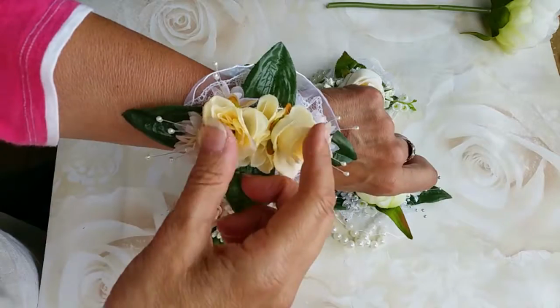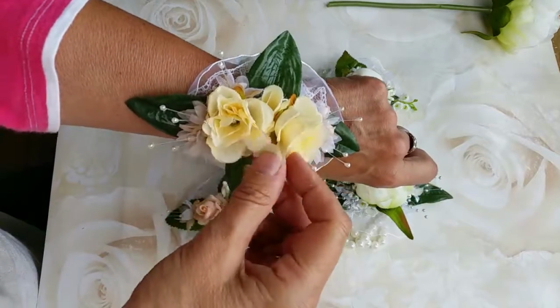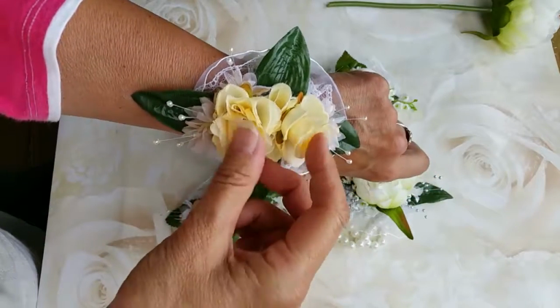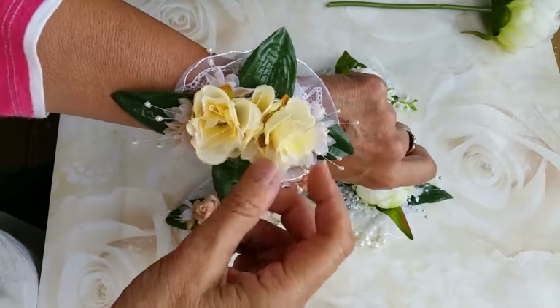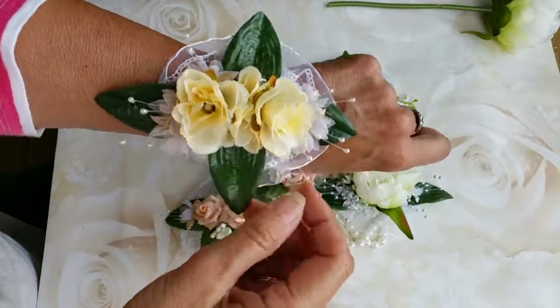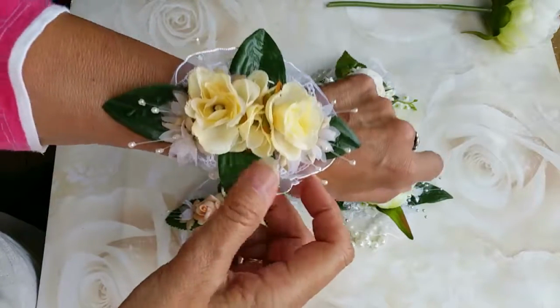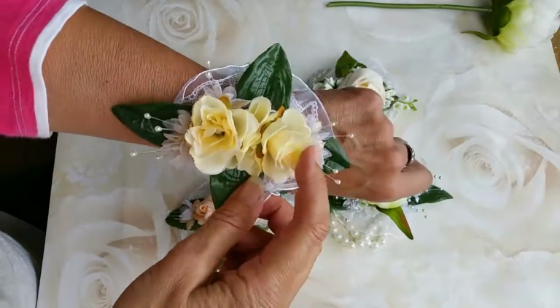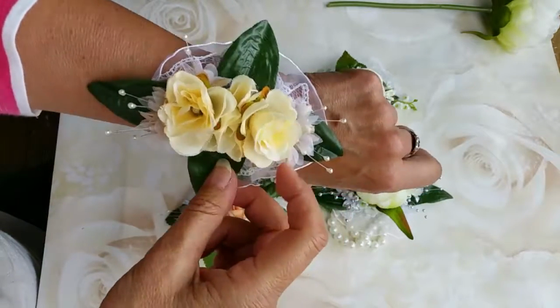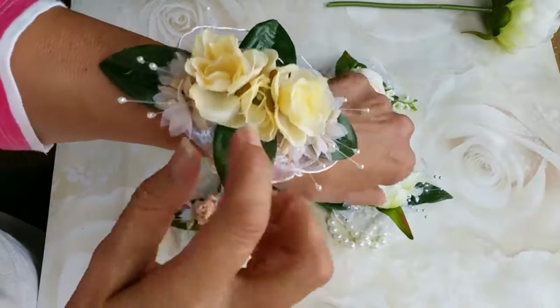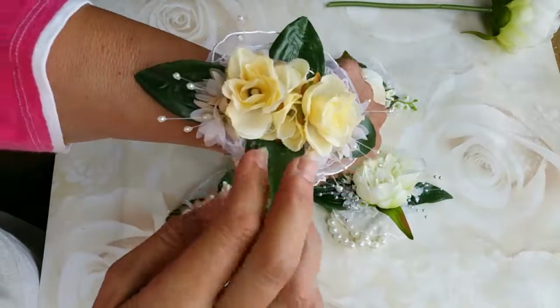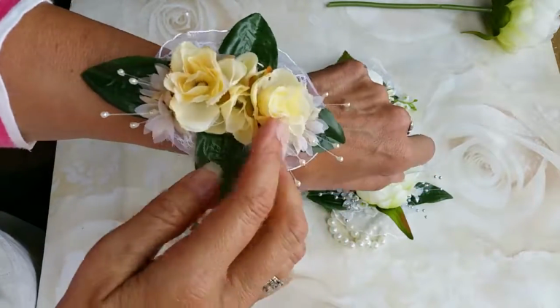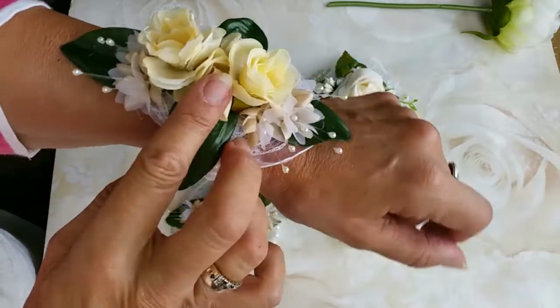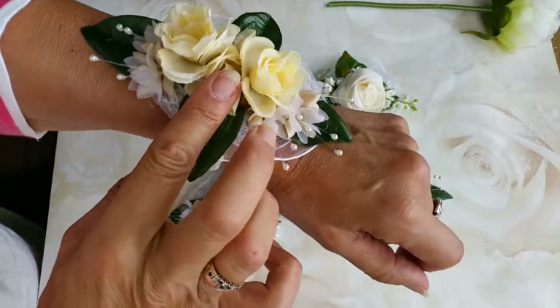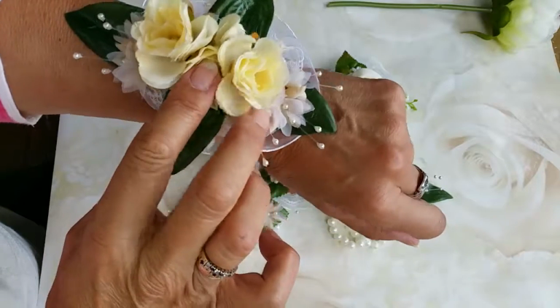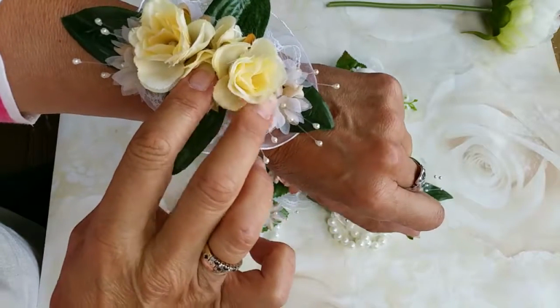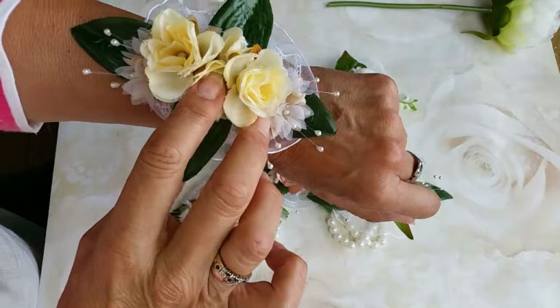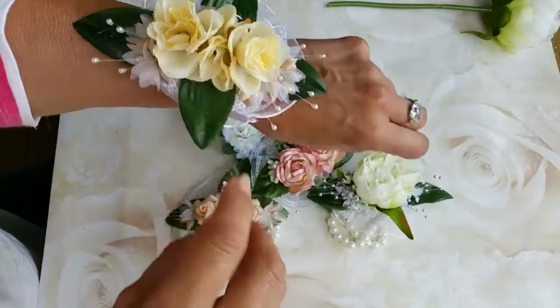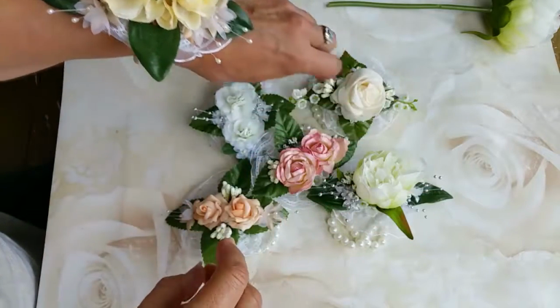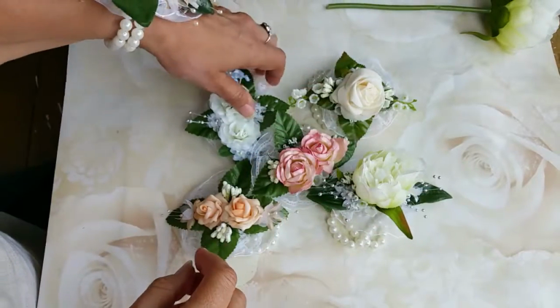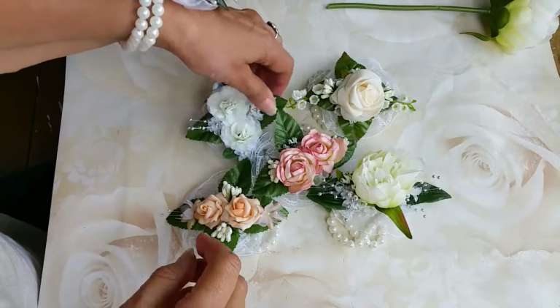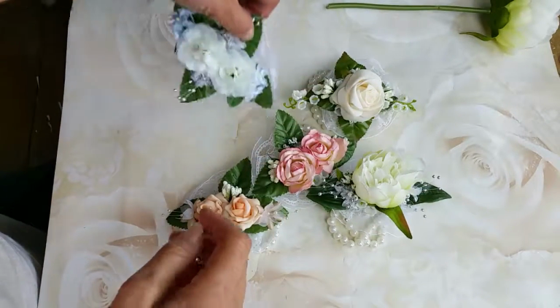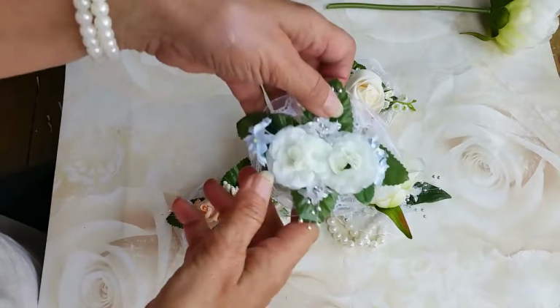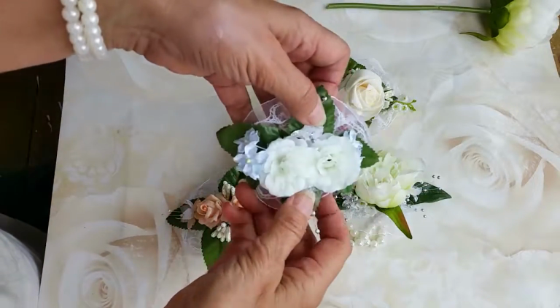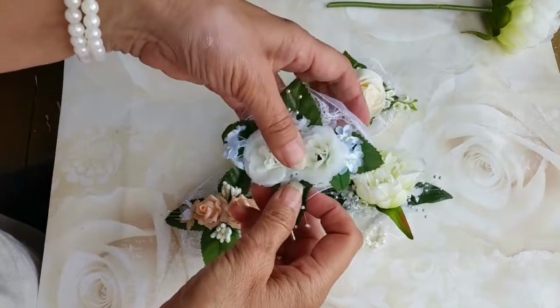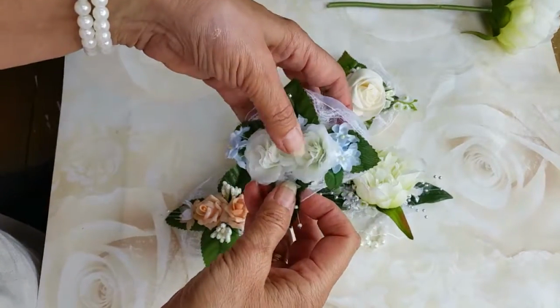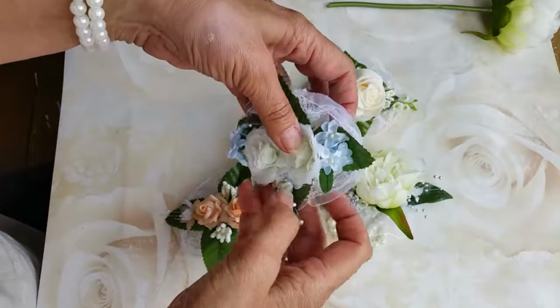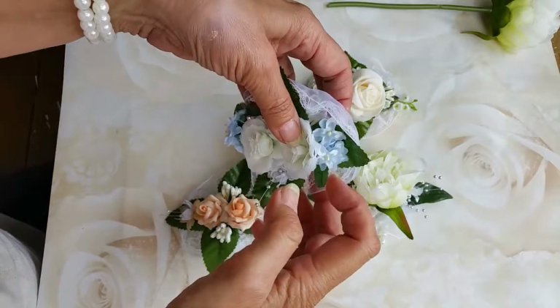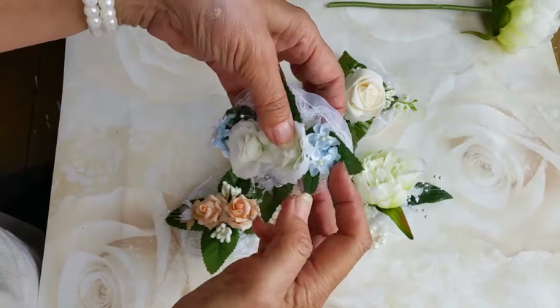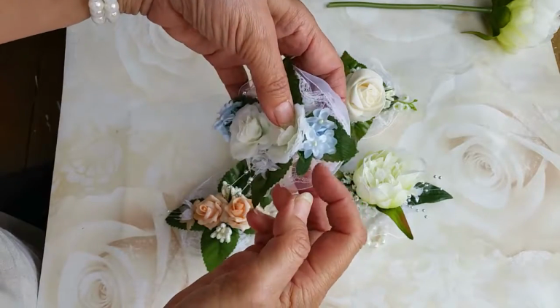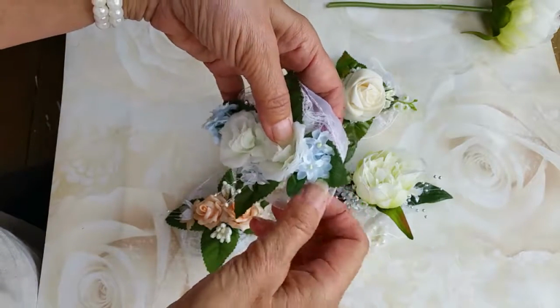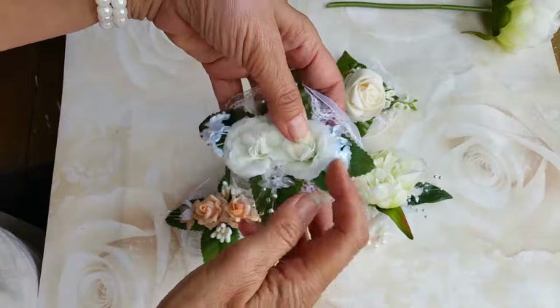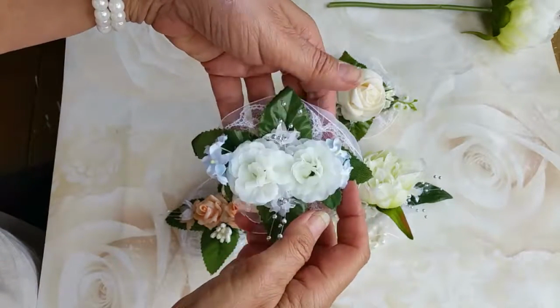These are cream silk rosebuds with little champagne baby breath, and this is a white version with little blue forget-me-nots I think.